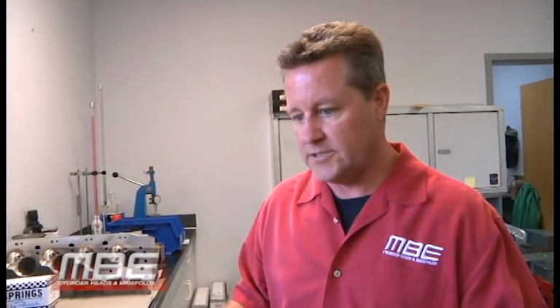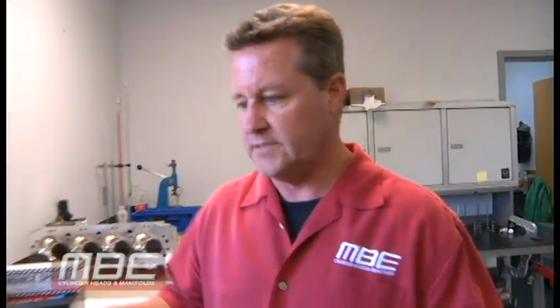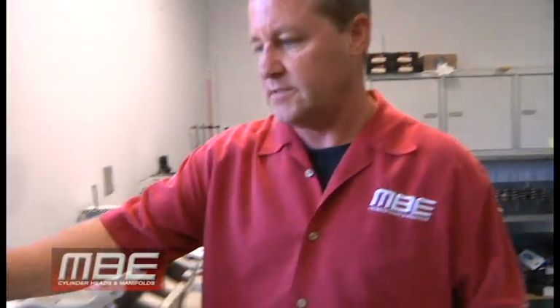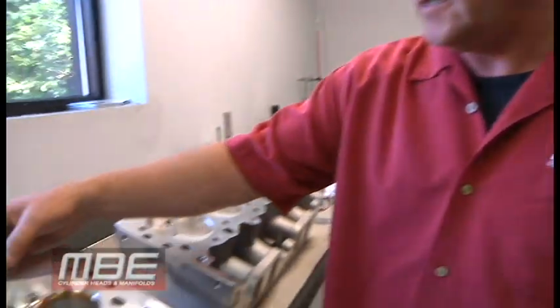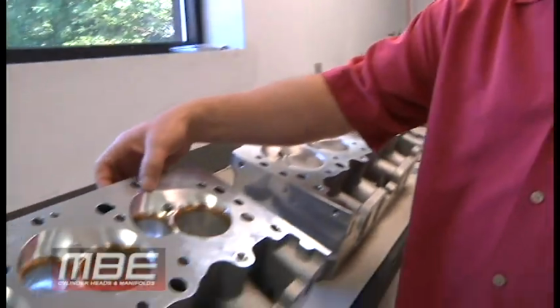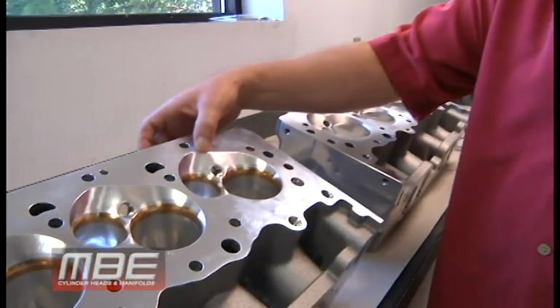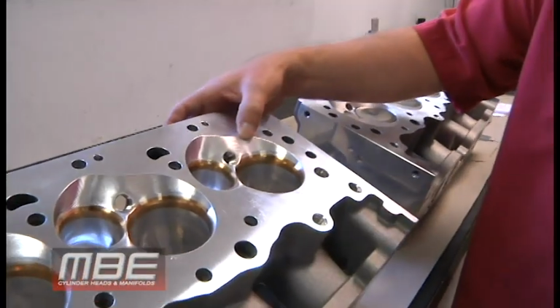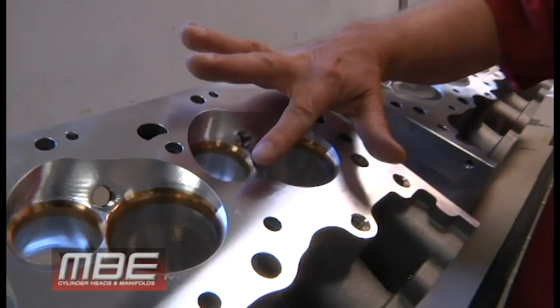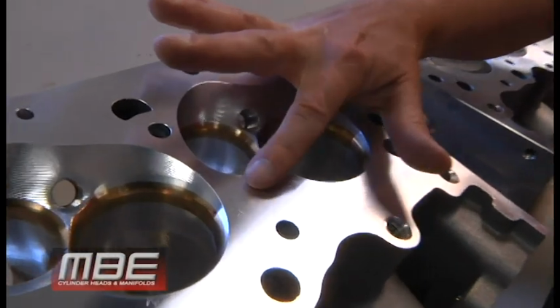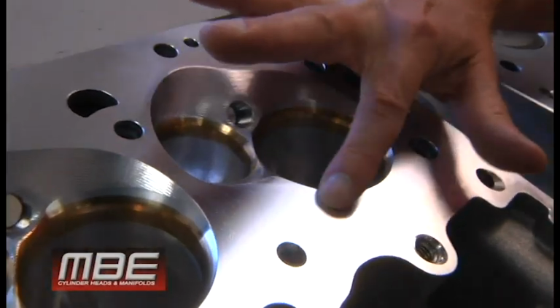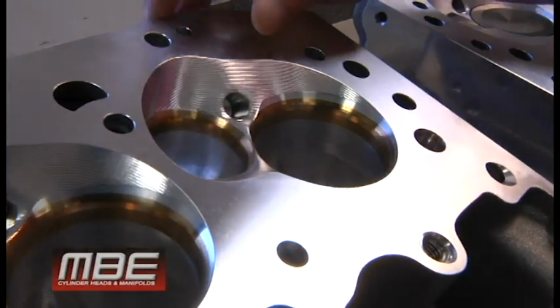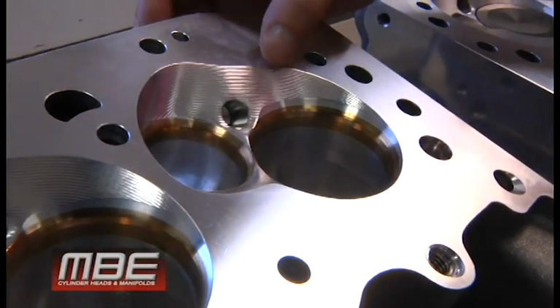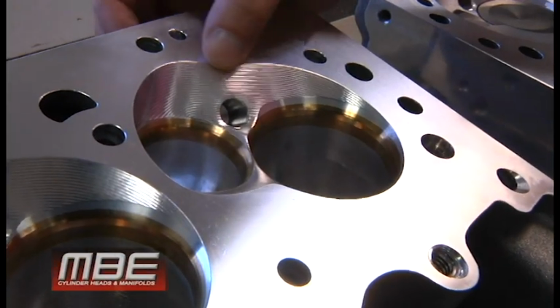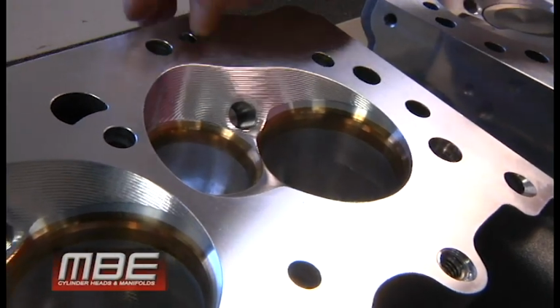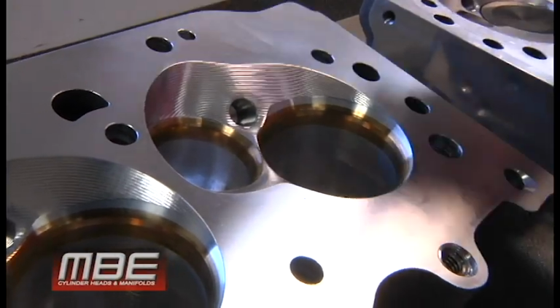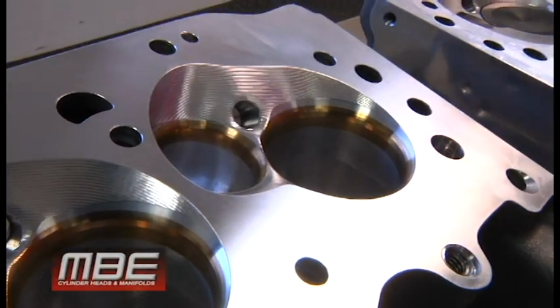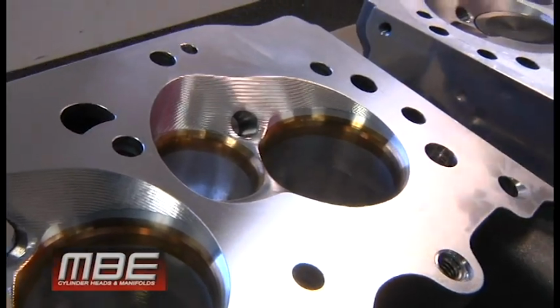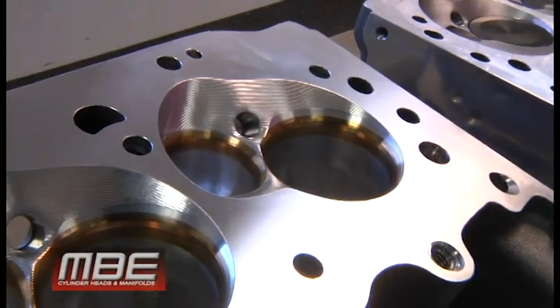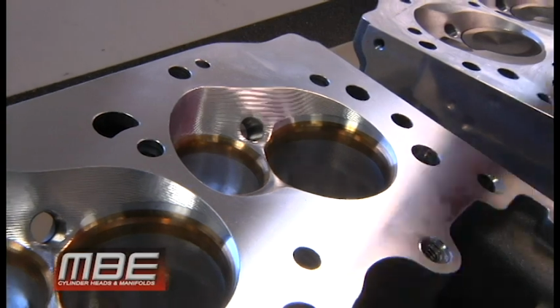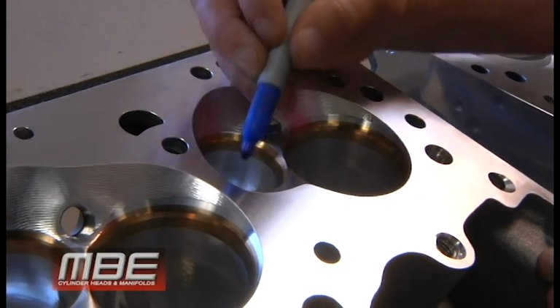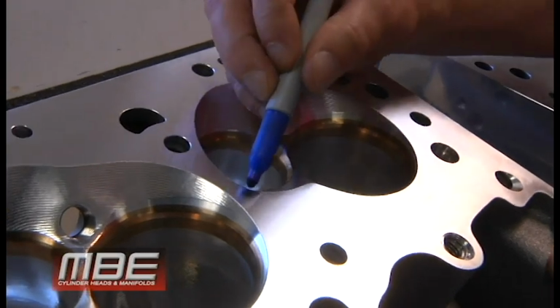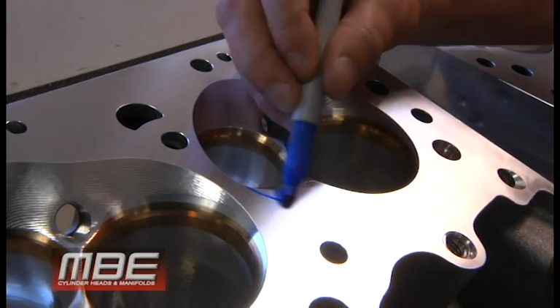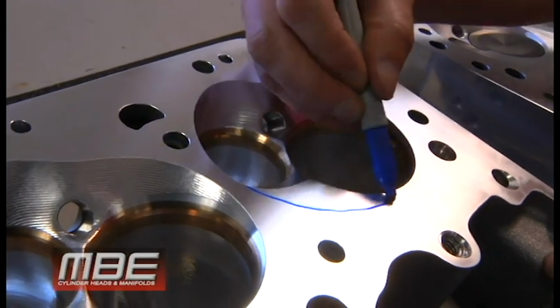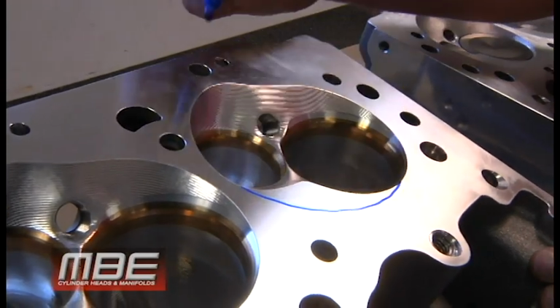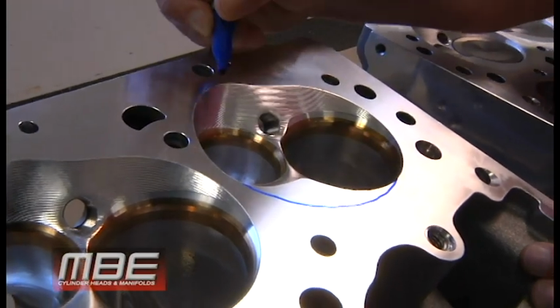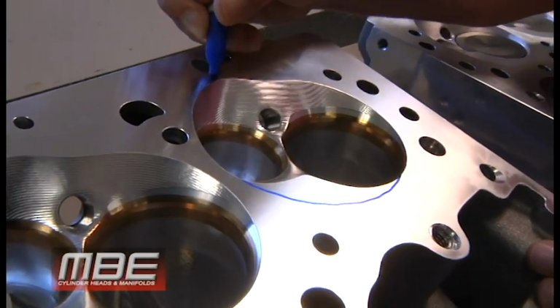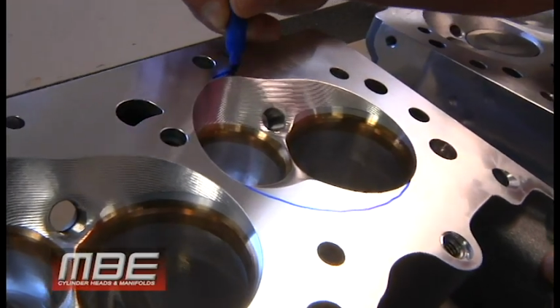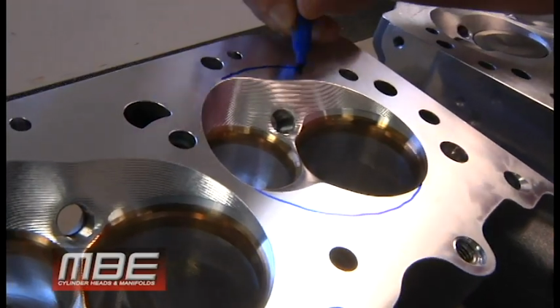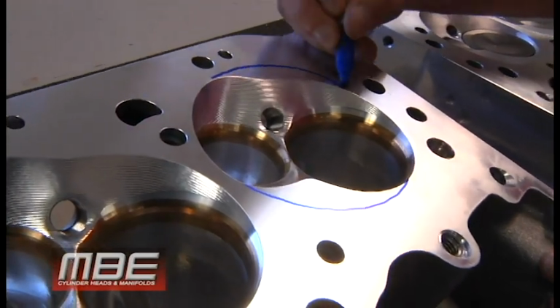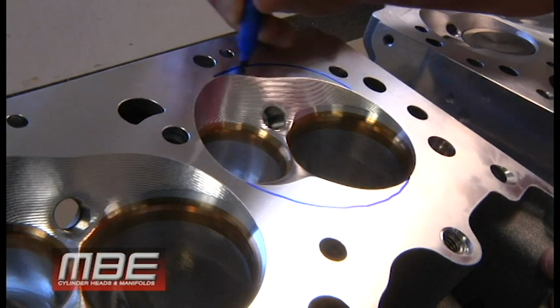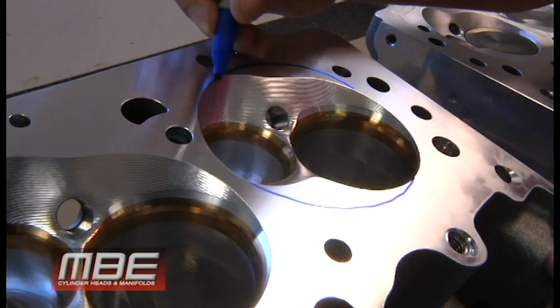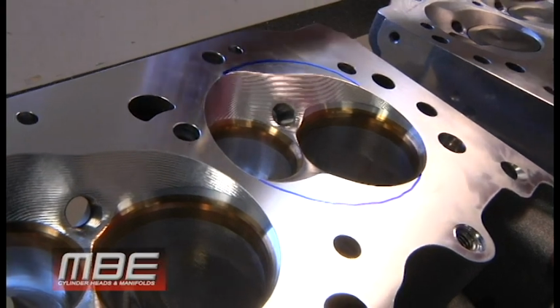The quench area is just the flat area in the chamber where it meets the deck. Basically, your bore comes out to here. So this is your quench area and this is your quench area — those are the flats.